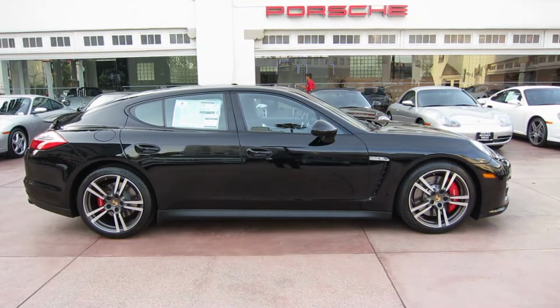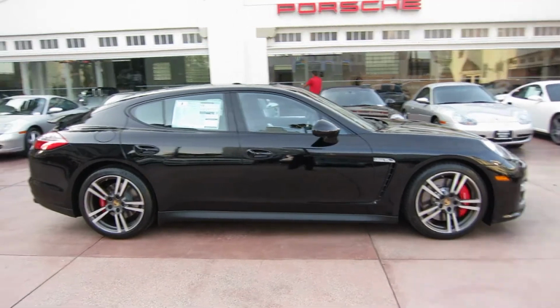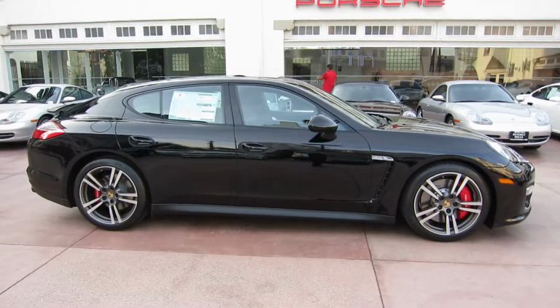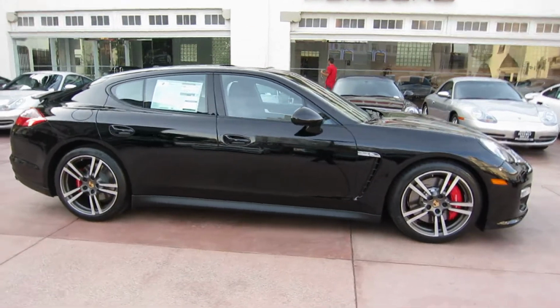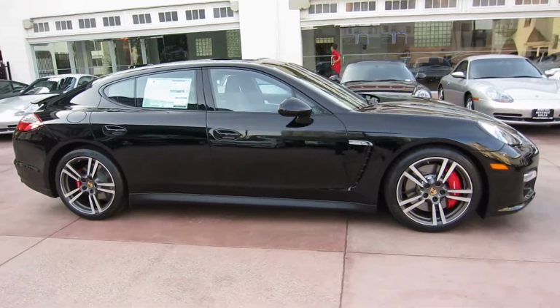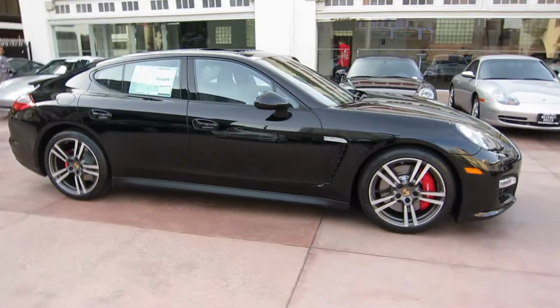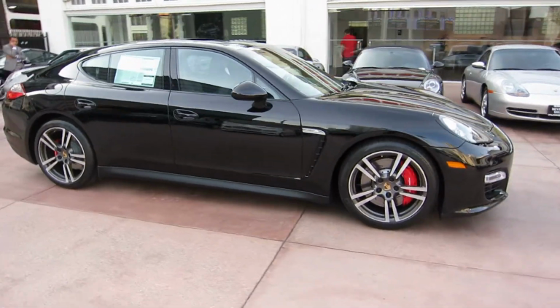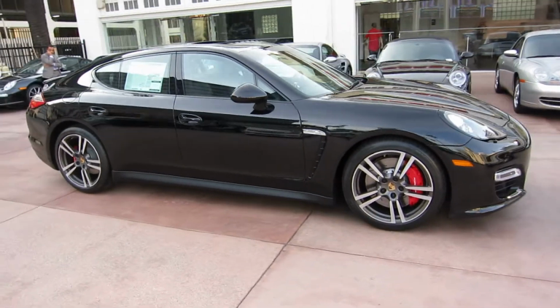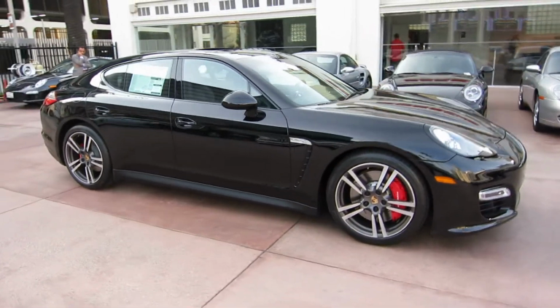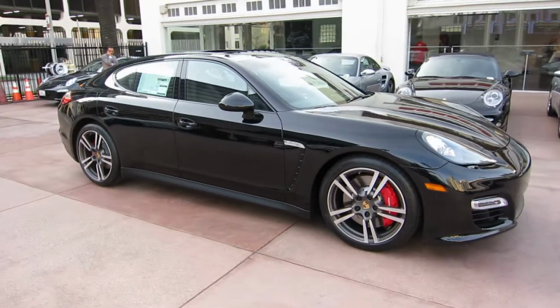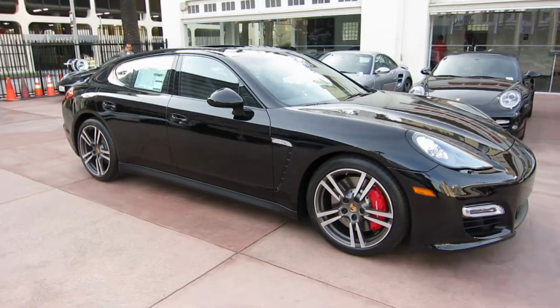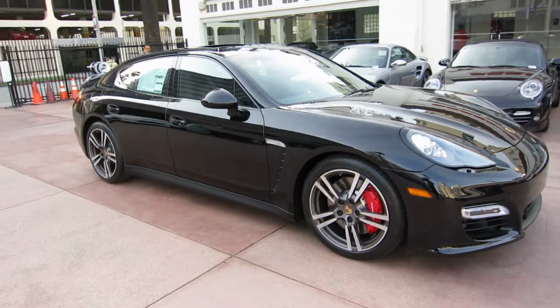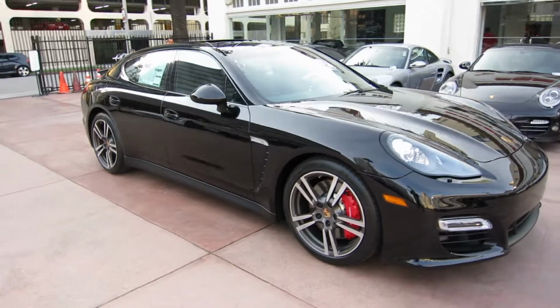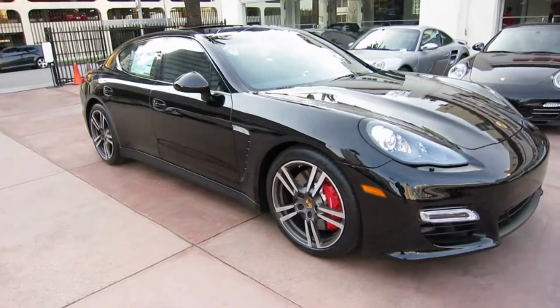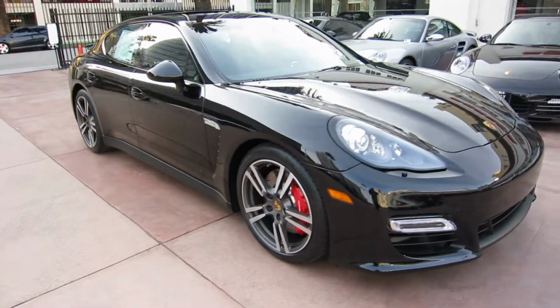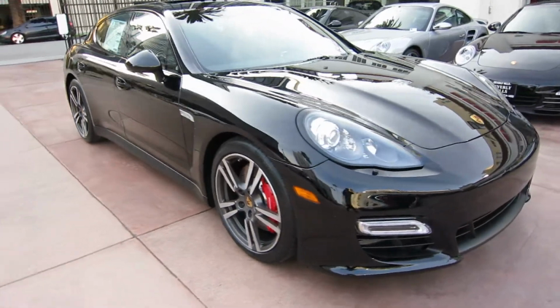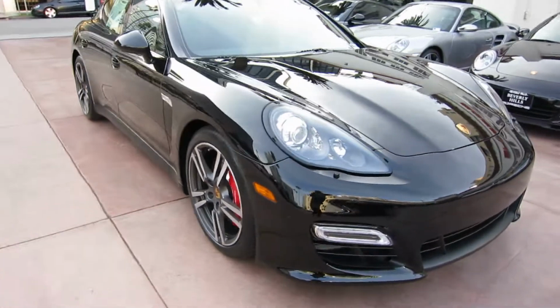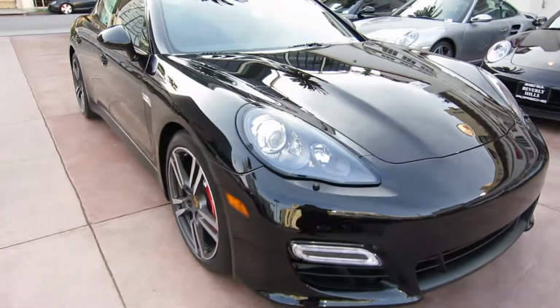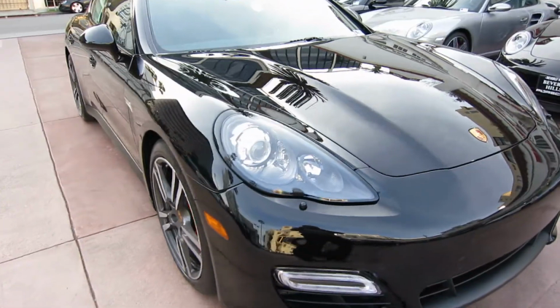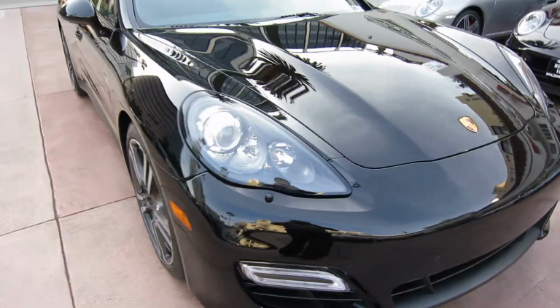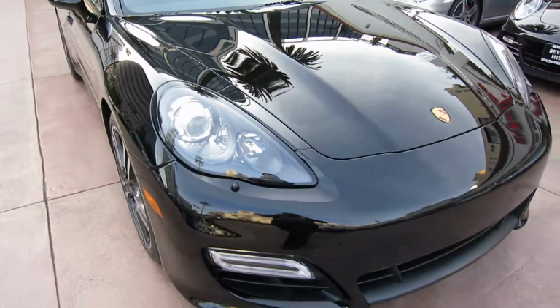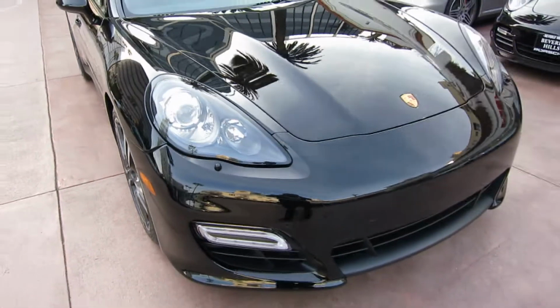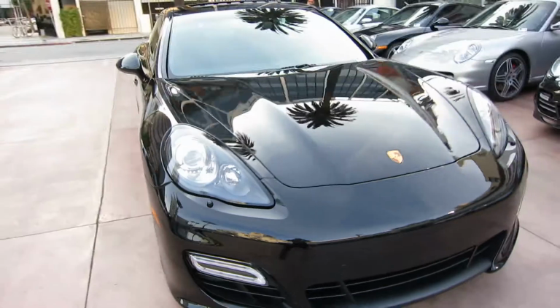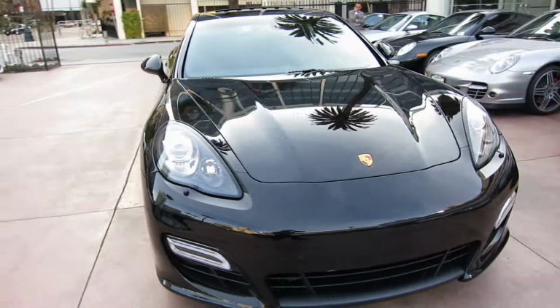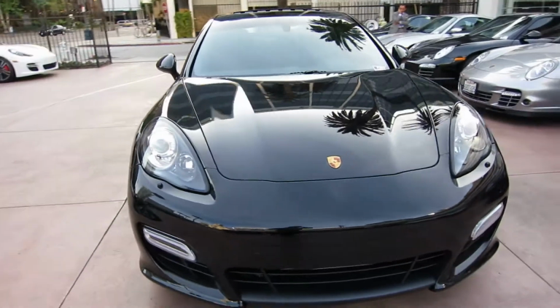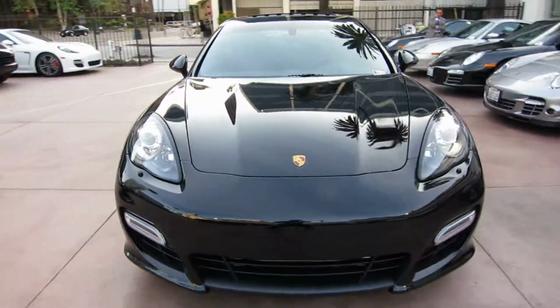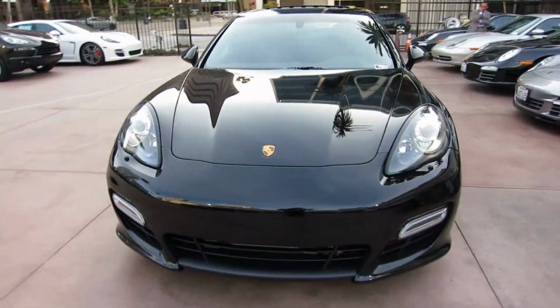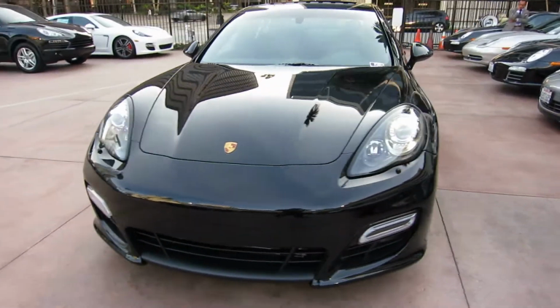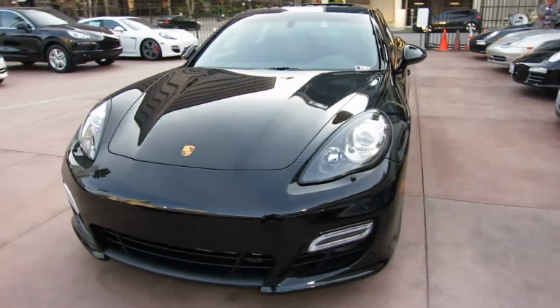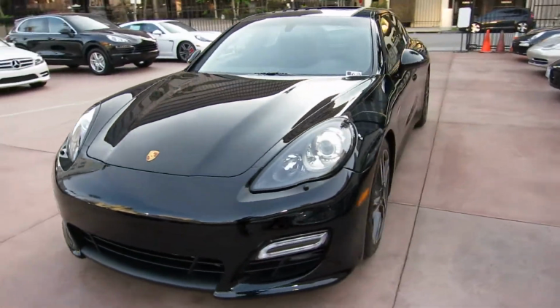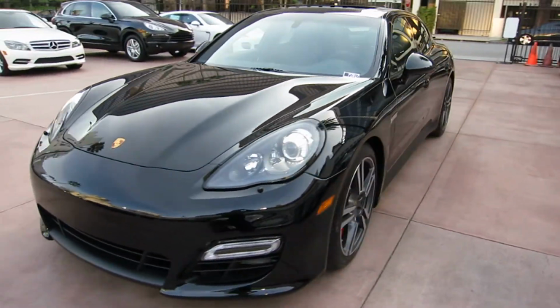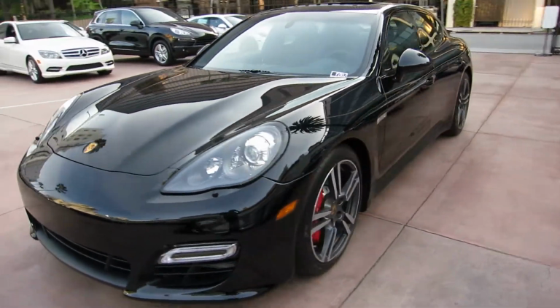We just got one of our first Panamera GTSs in and I wanted to shoot a little video of it. This car is crazy. I'm not a big fan of Panameras typically — I'm more of a sports car guy — but this car really does it for me.